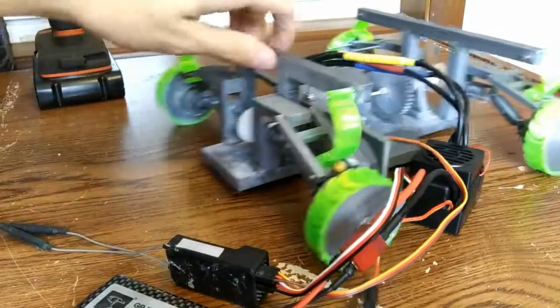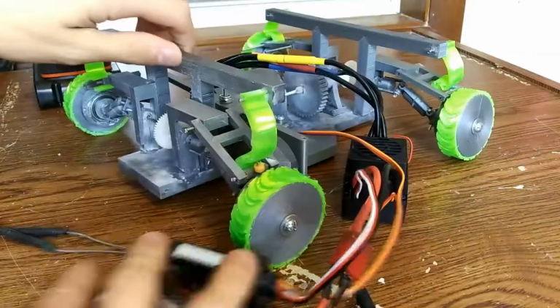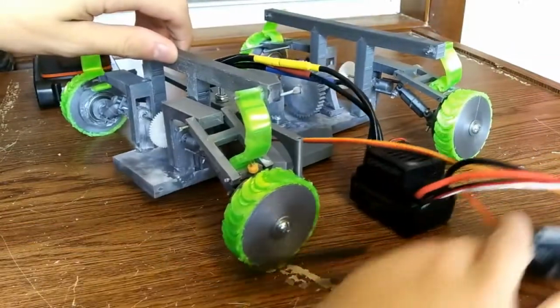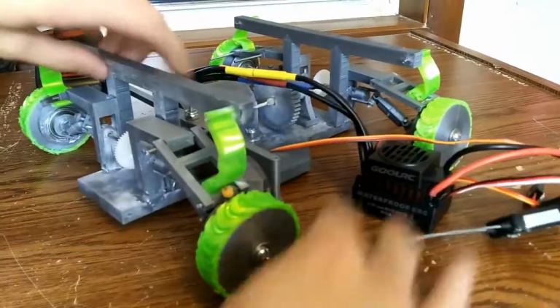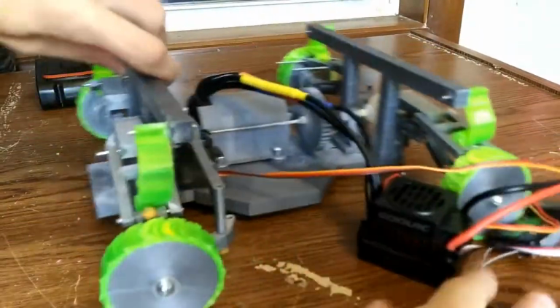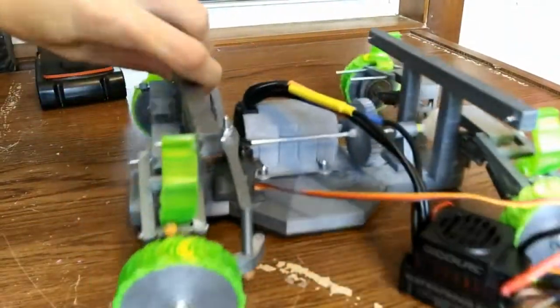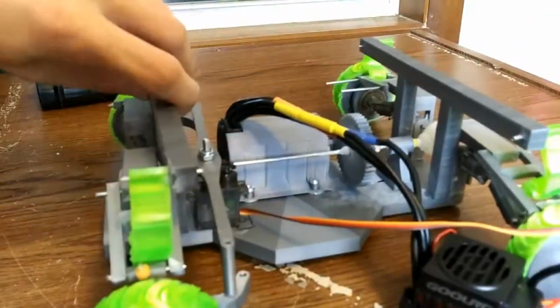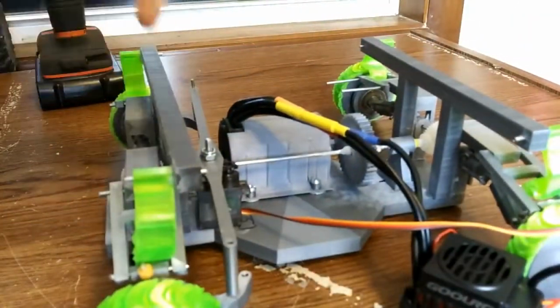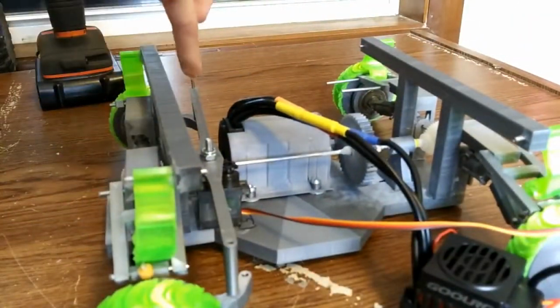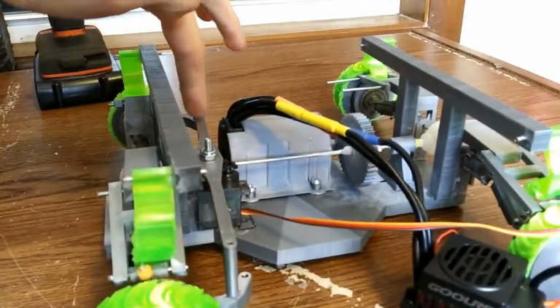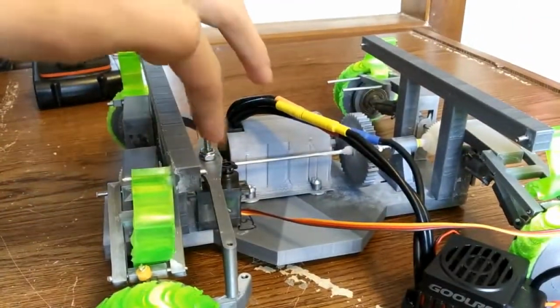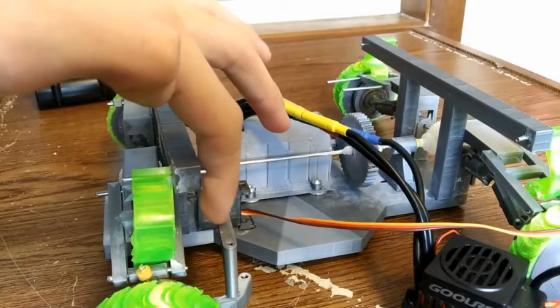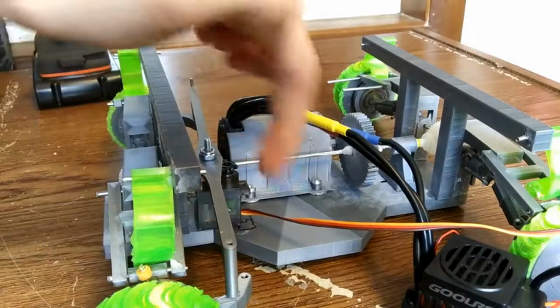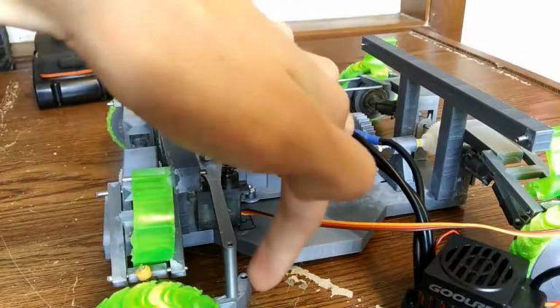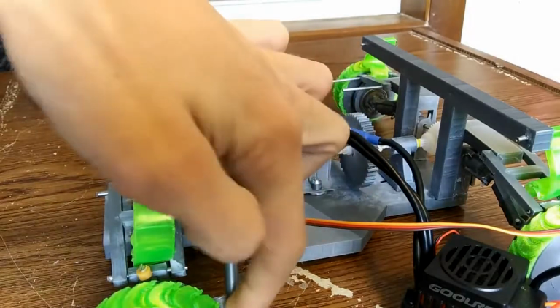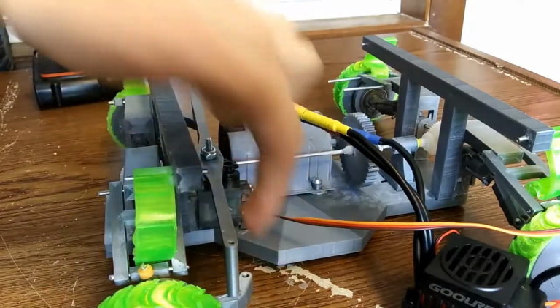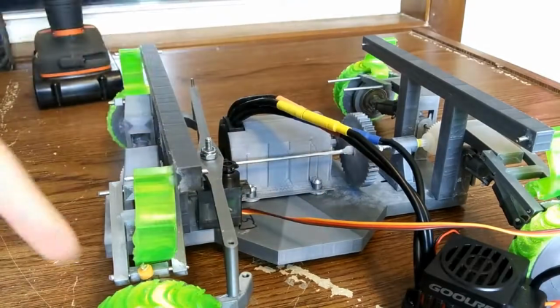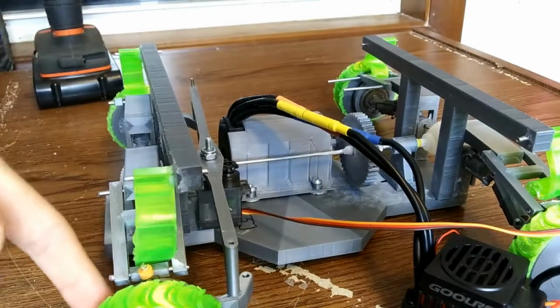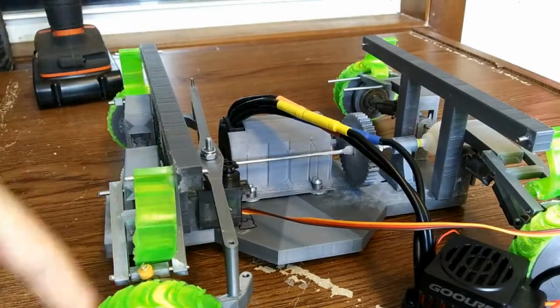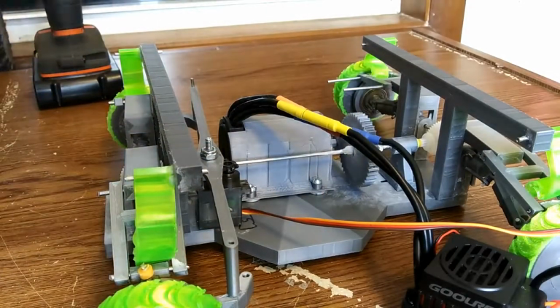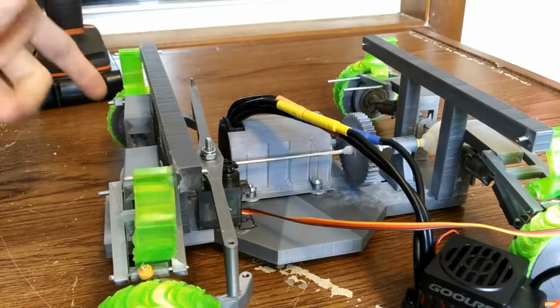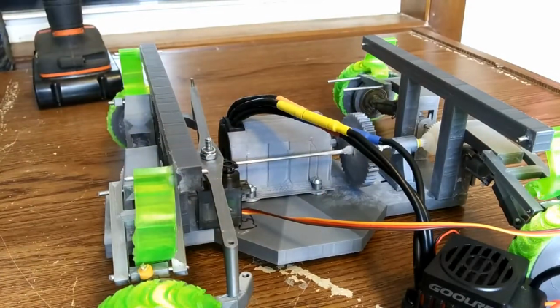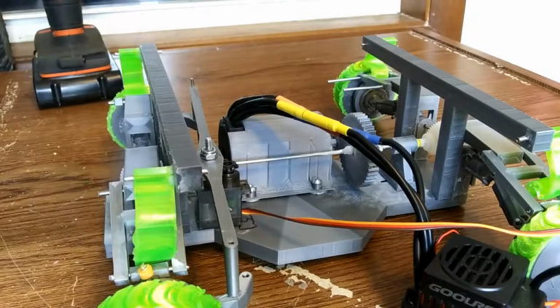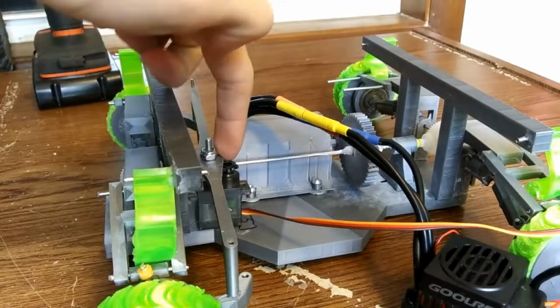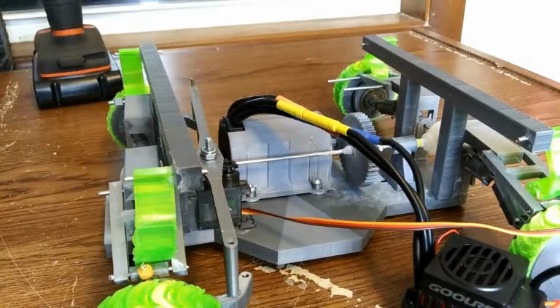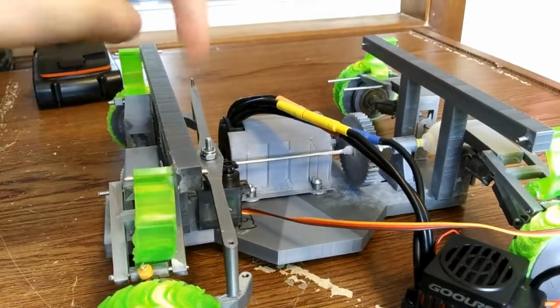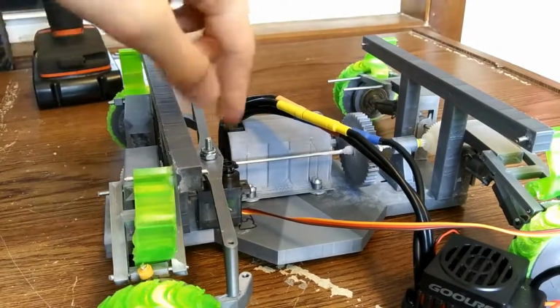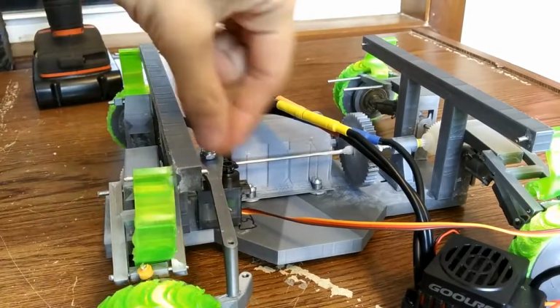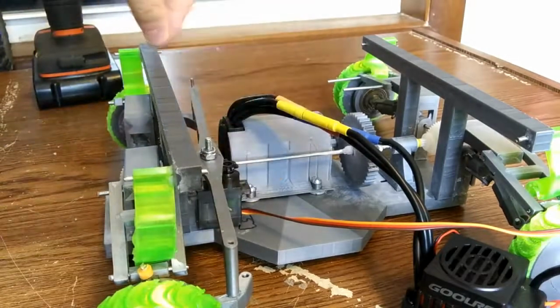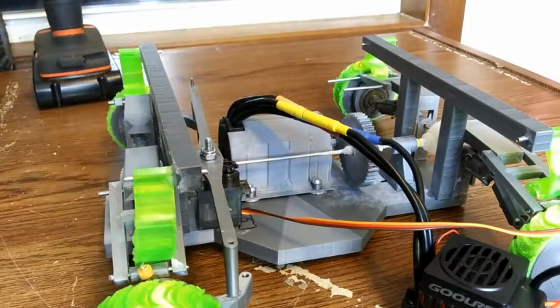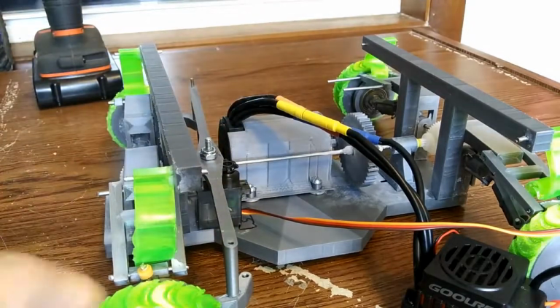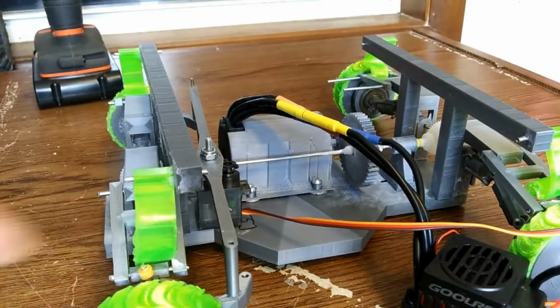But anyways, for the suspension, it's just one bar going across. These pieces right here sticking out of the wheel hubs. And the servo right here controls it by moving back and forth, and that turns these wheels.